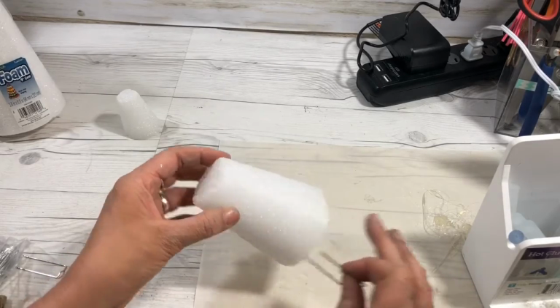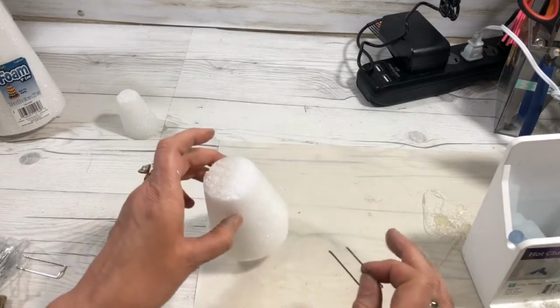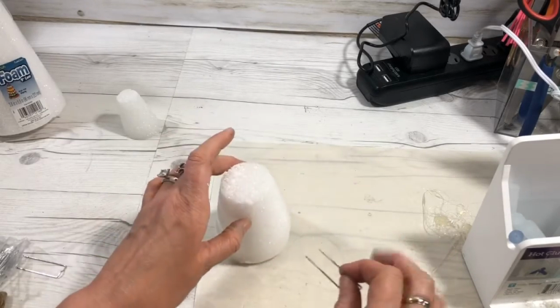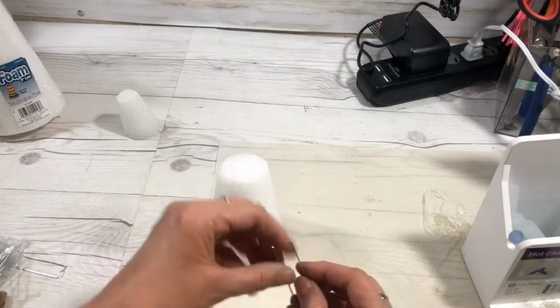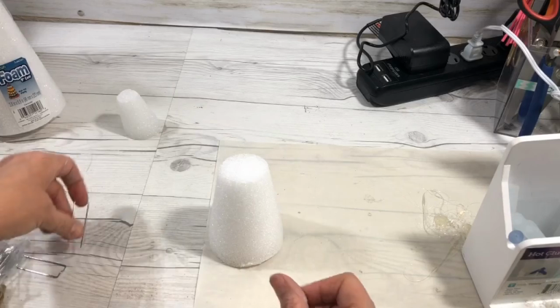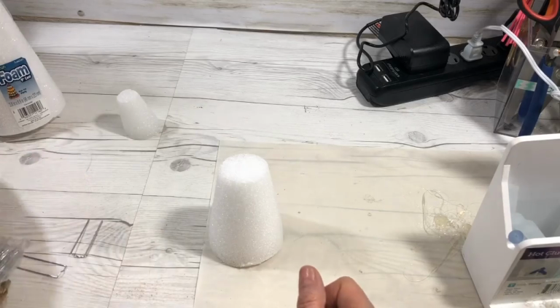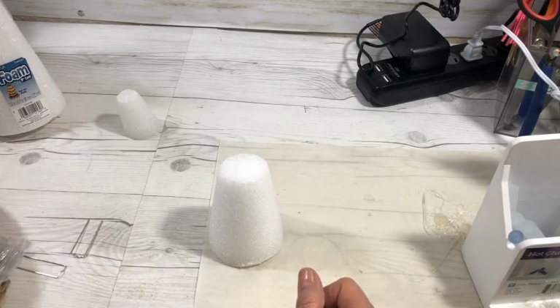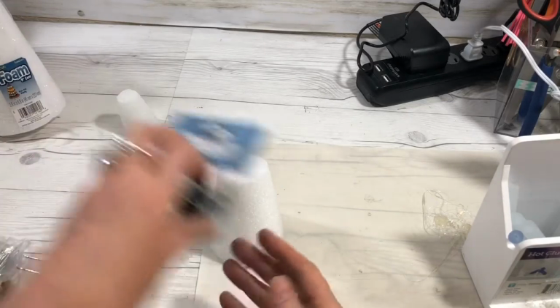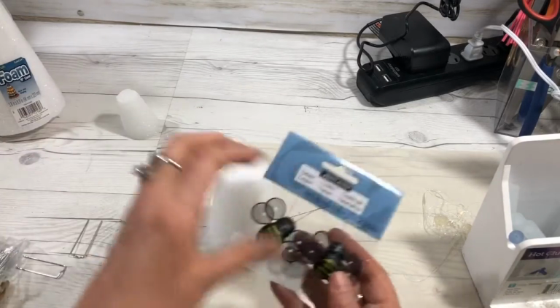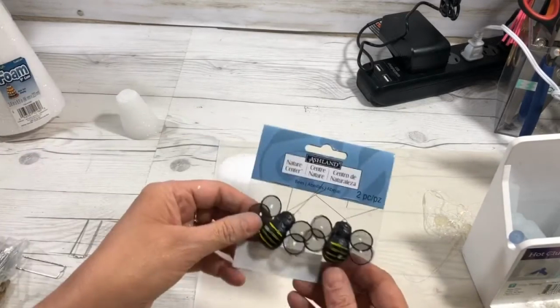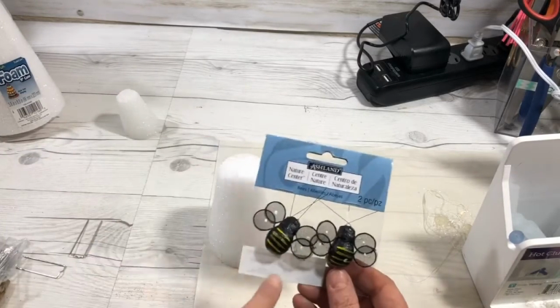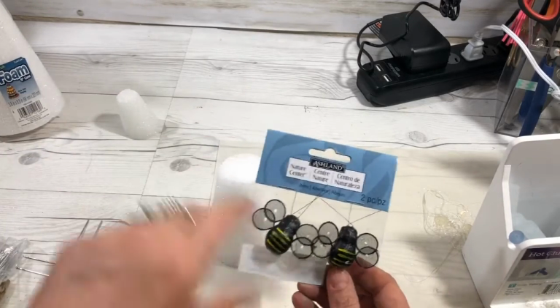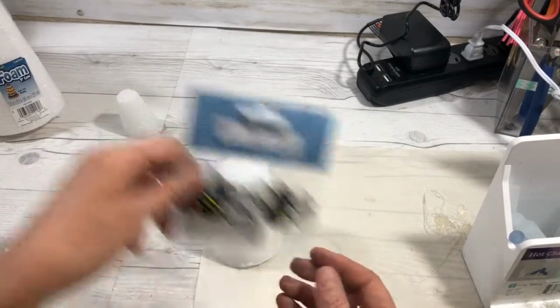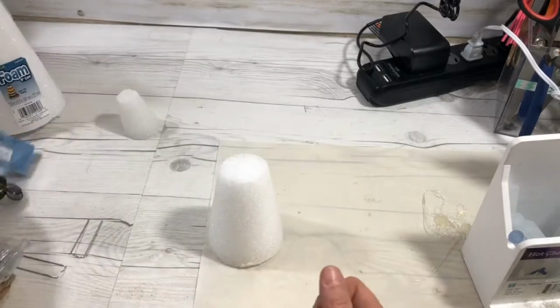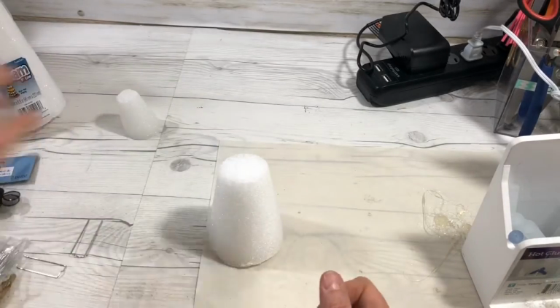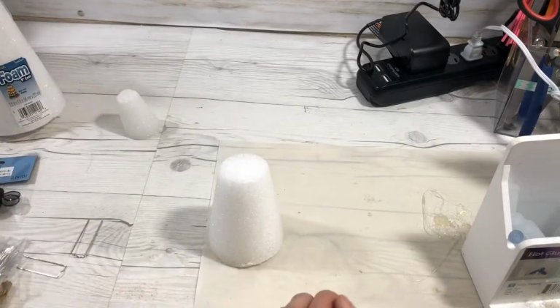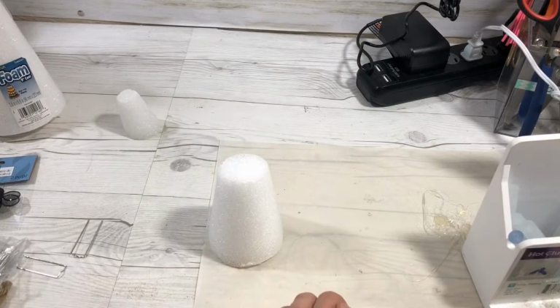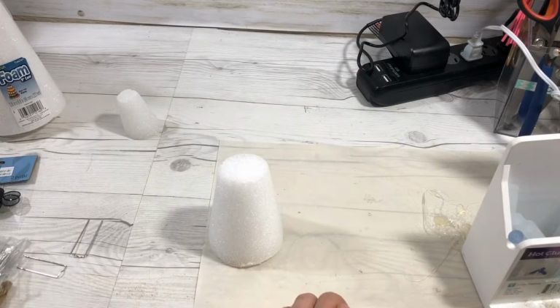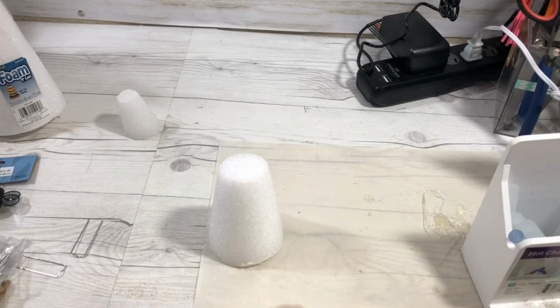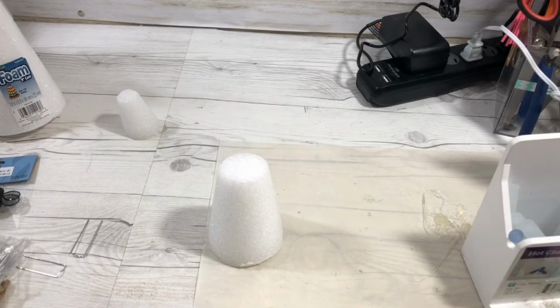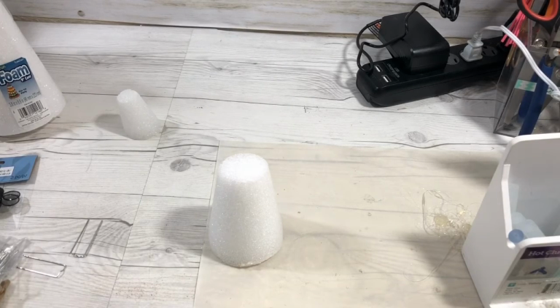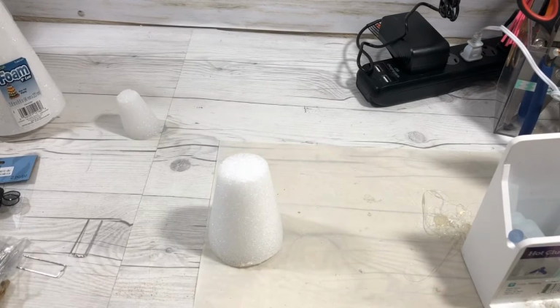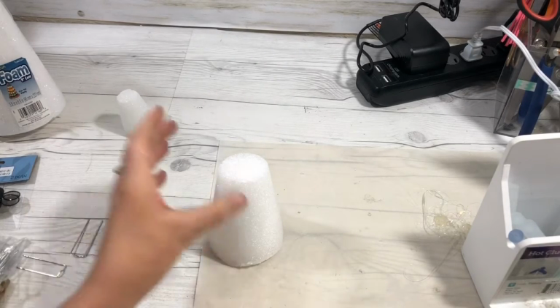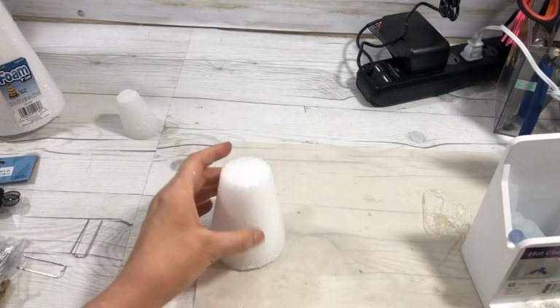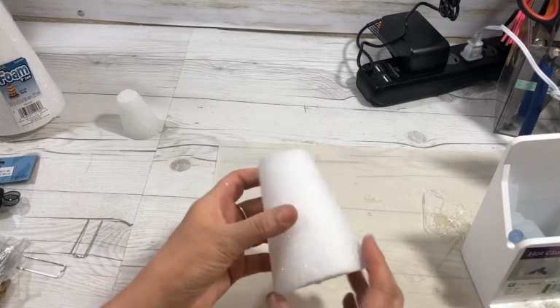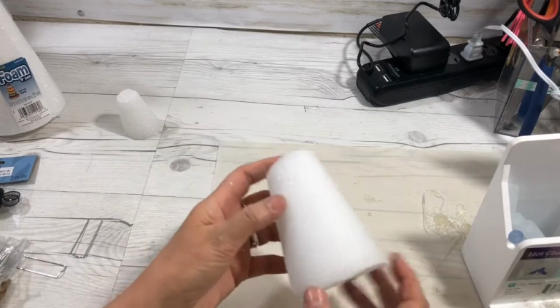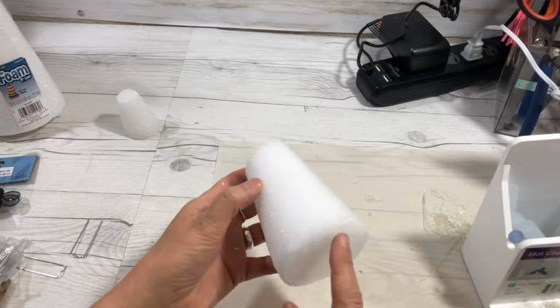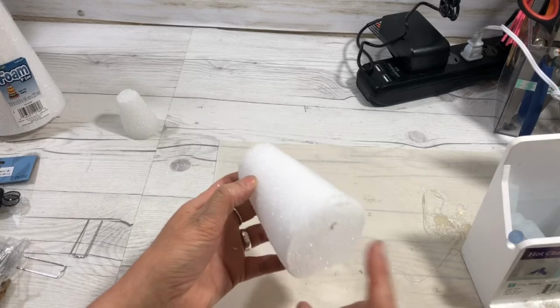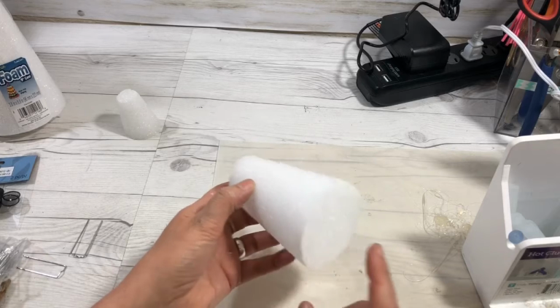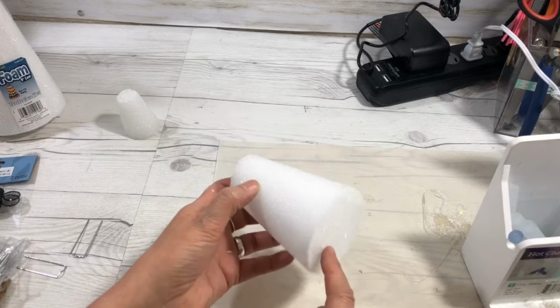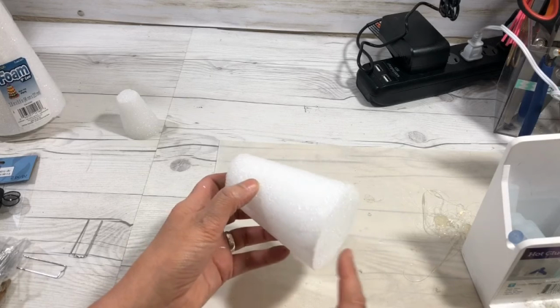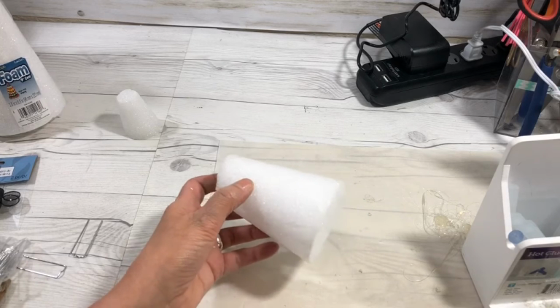The only other thing that you might need are some little bees for your beehive and a little black paint. So let's get started and see how cute this beehive turns out — you're going to love it.